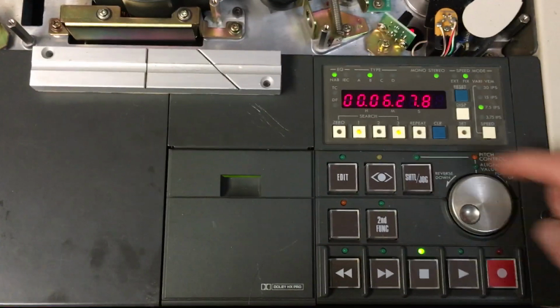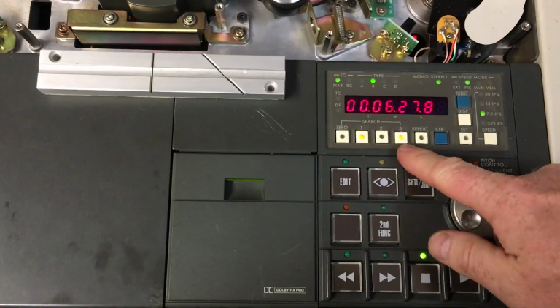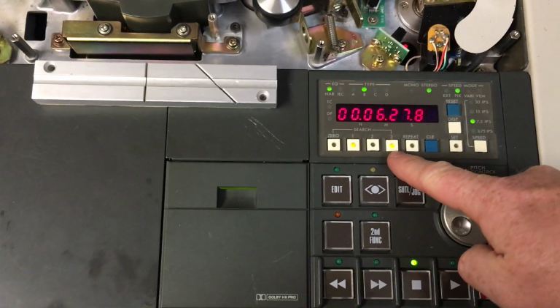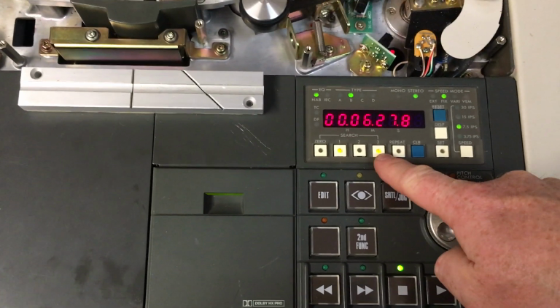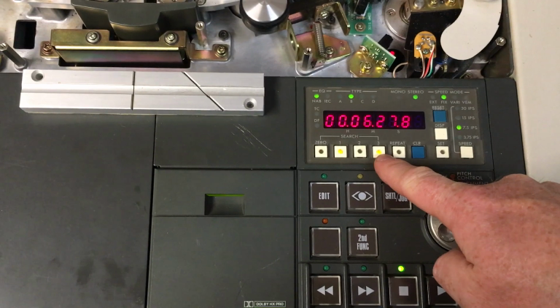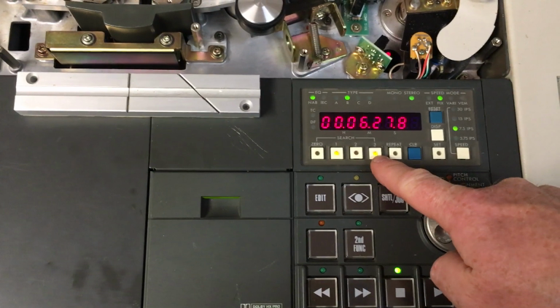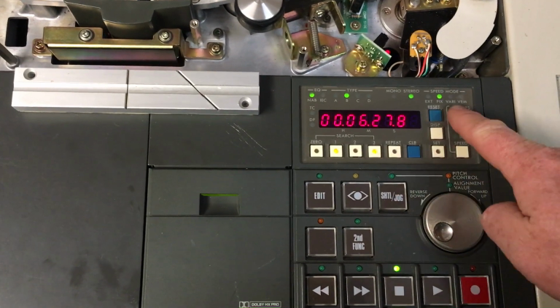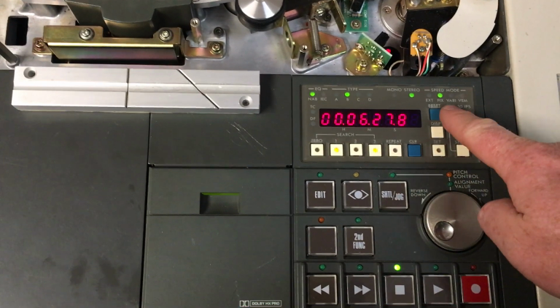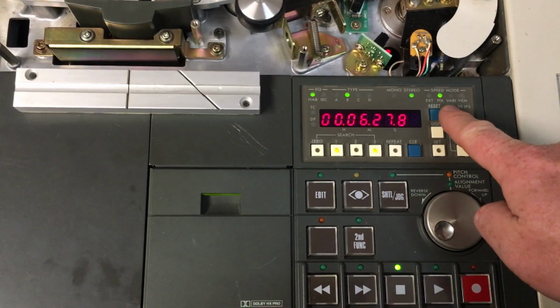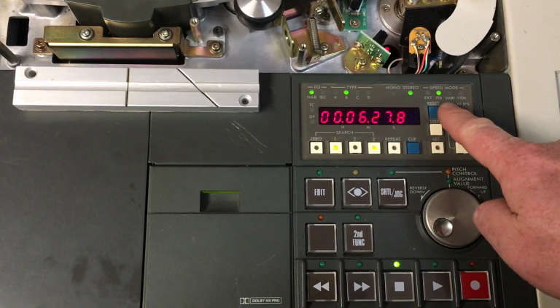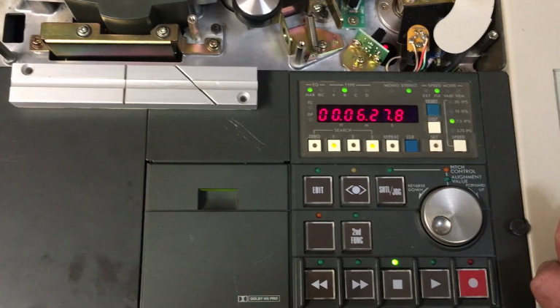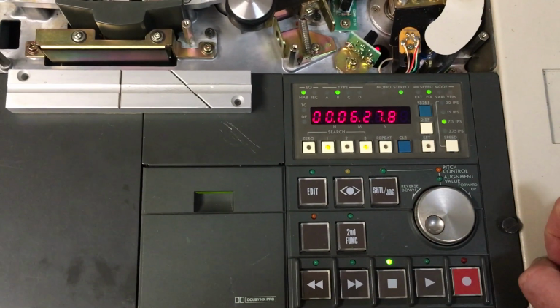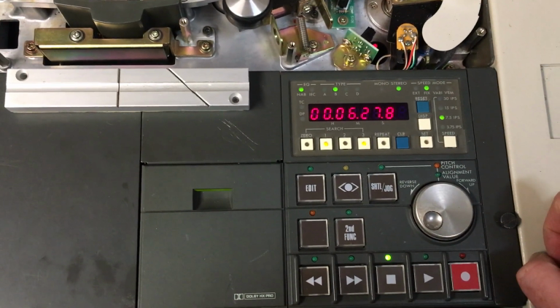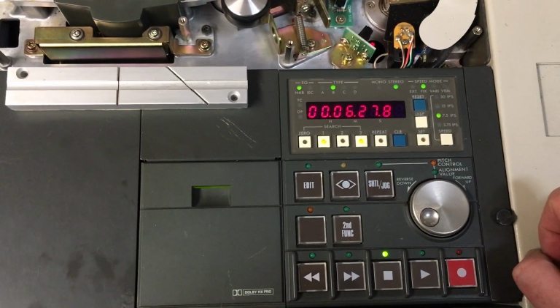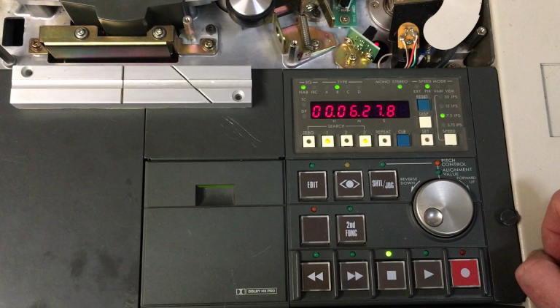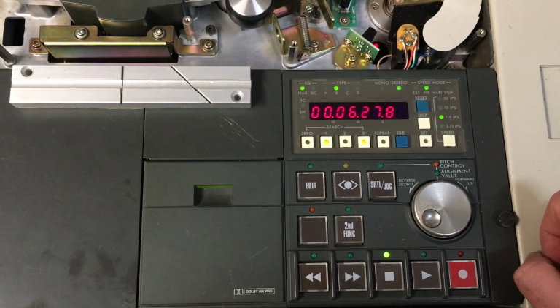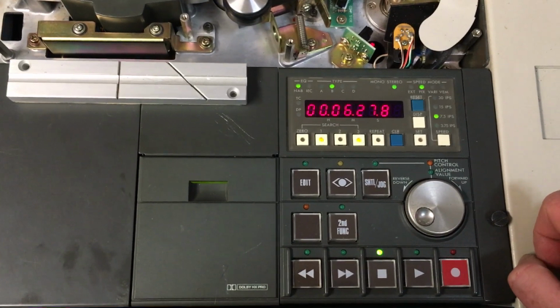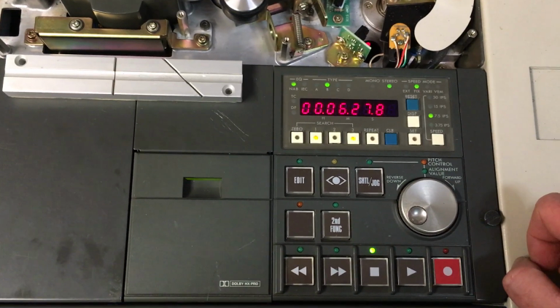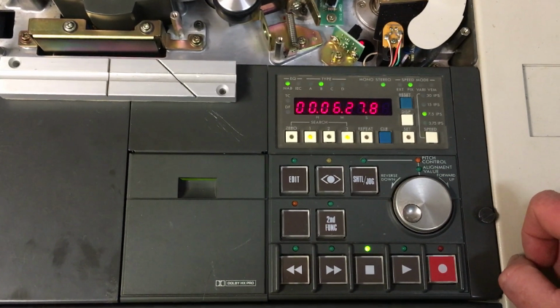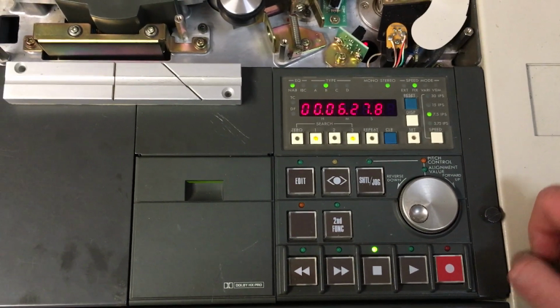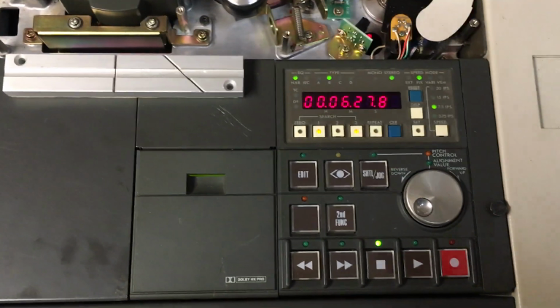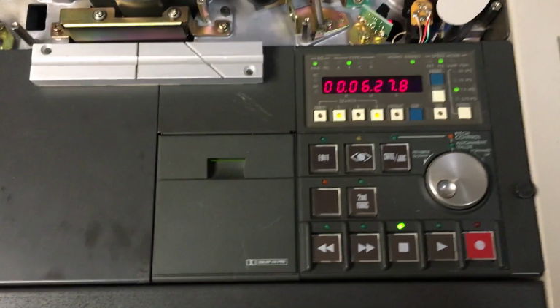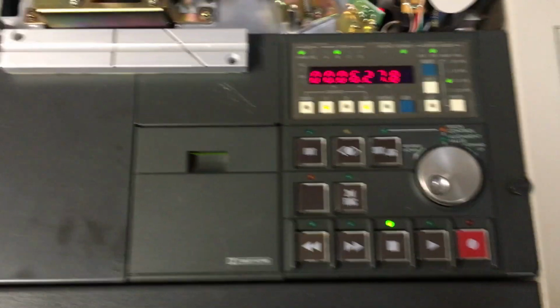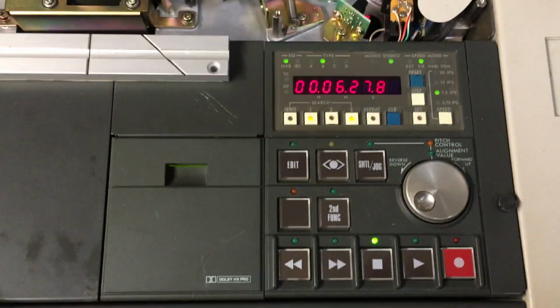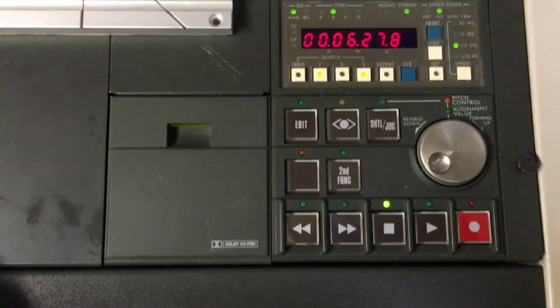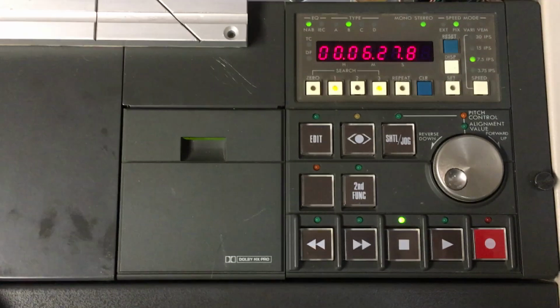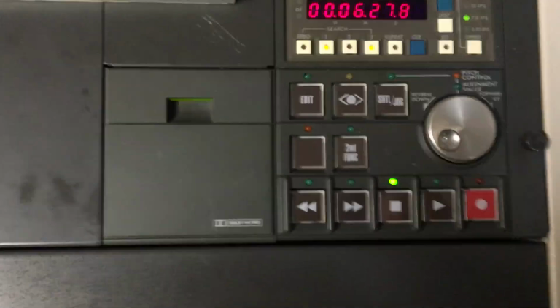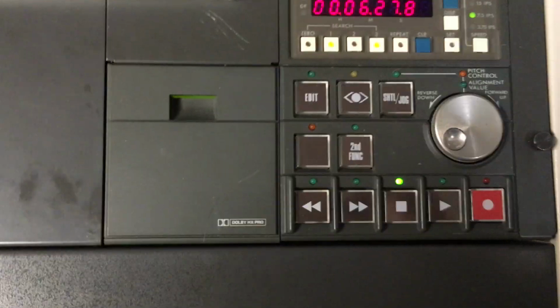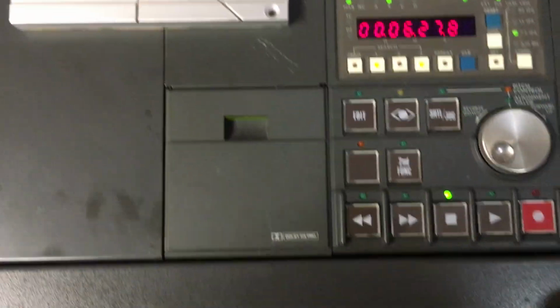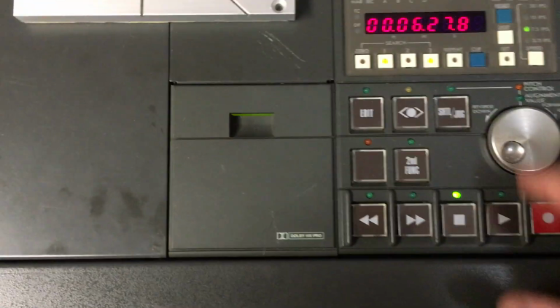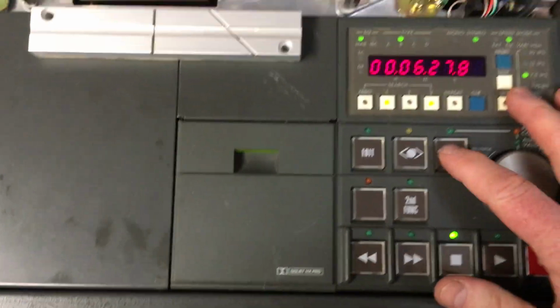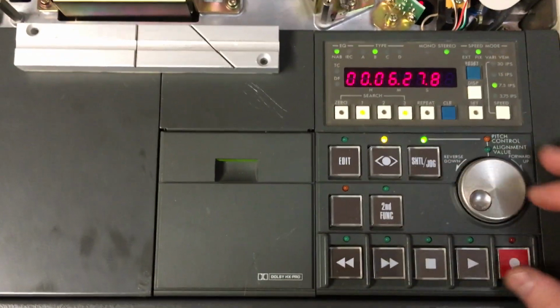I had problems: the number three button was dead, and the reset button was dead. I had to recover those from another spare machine to fix that, but all the buttons are running alright now.